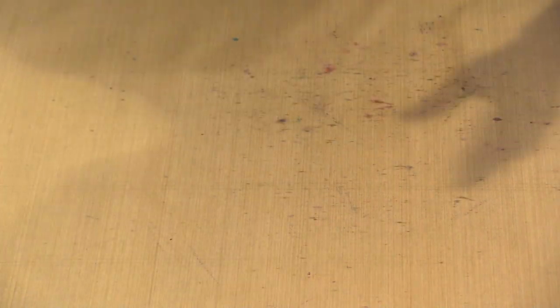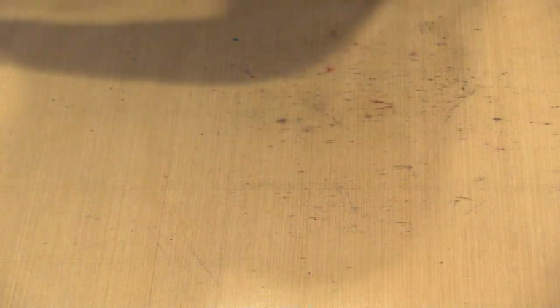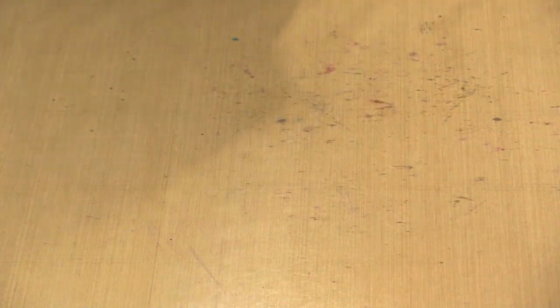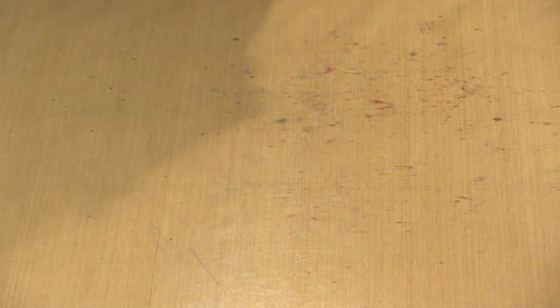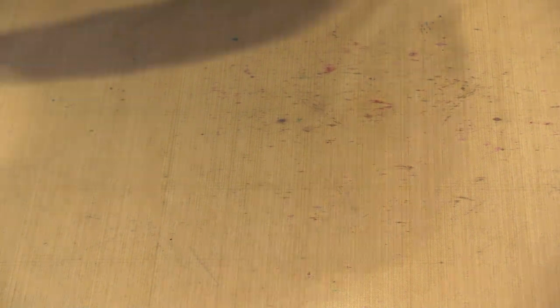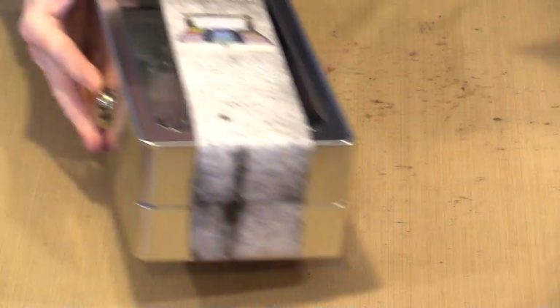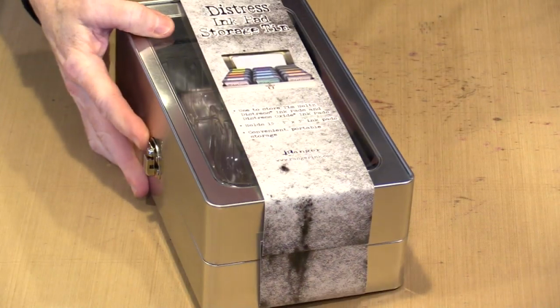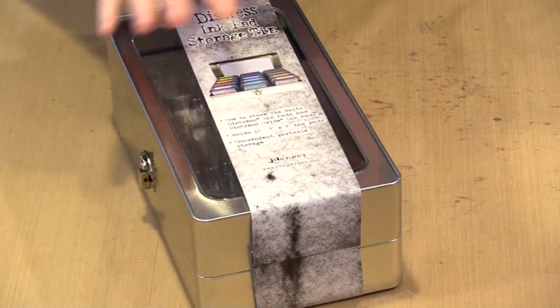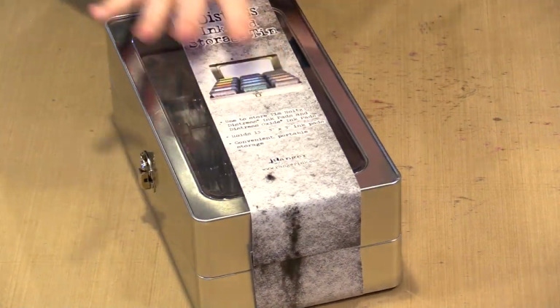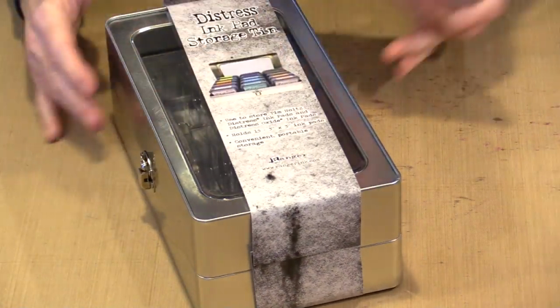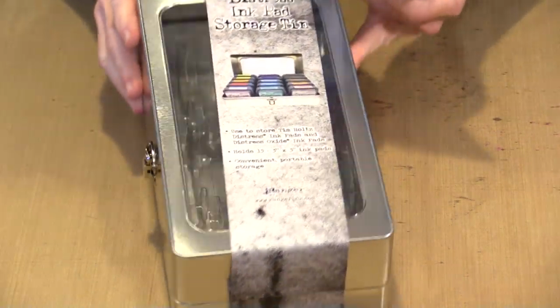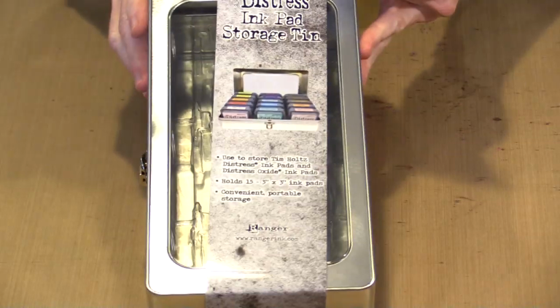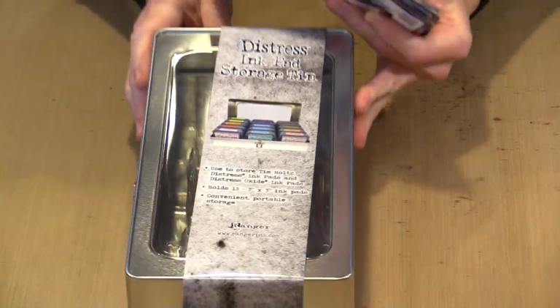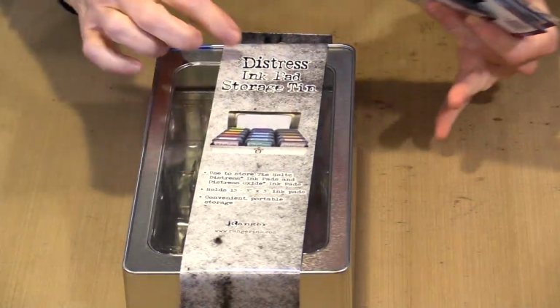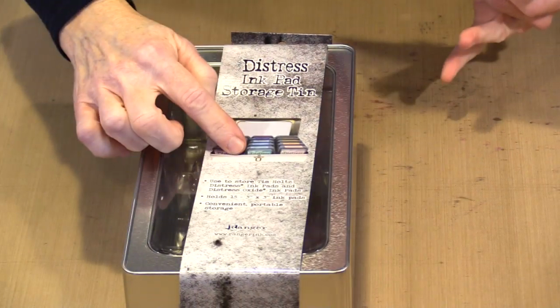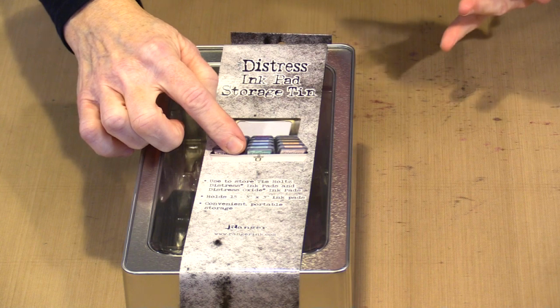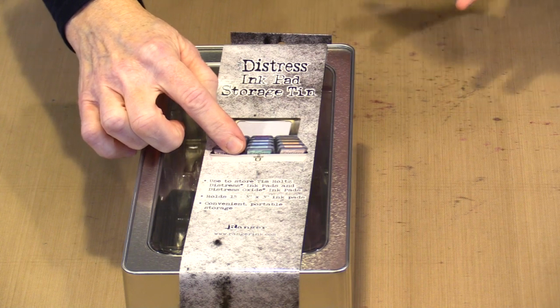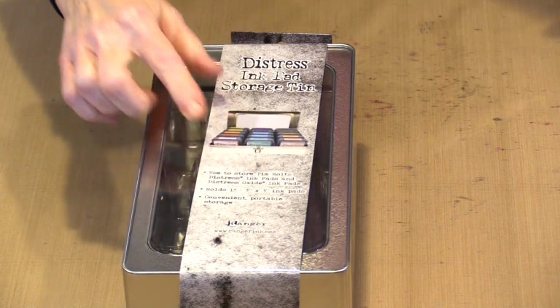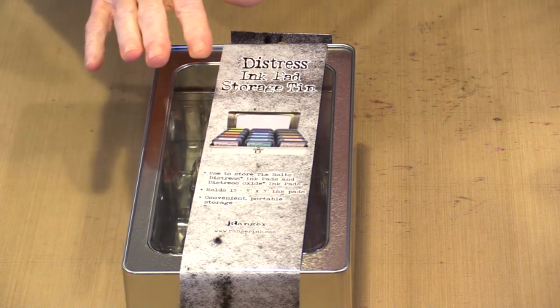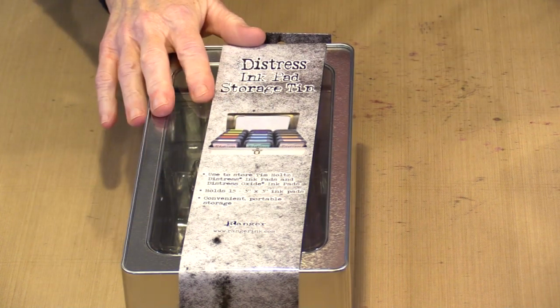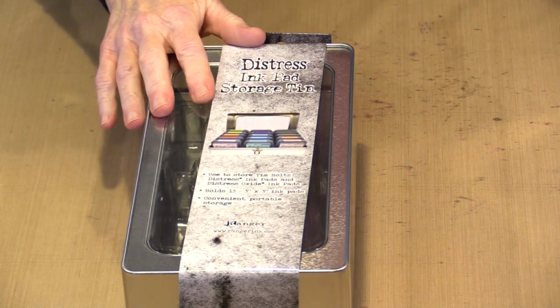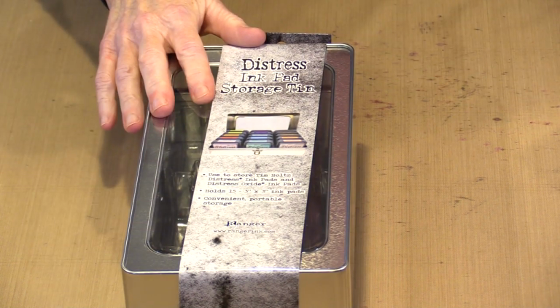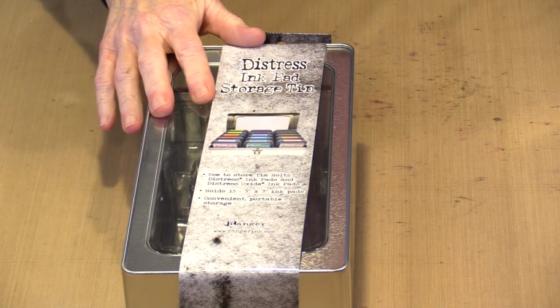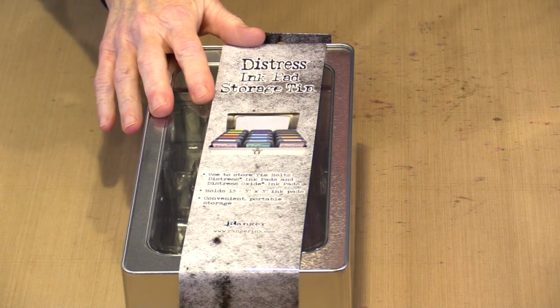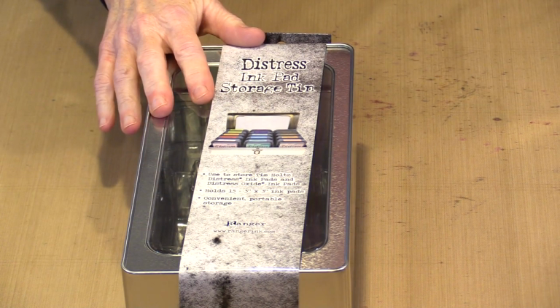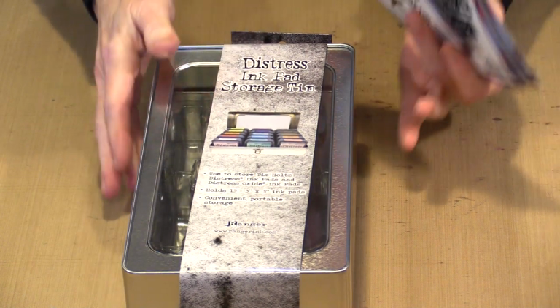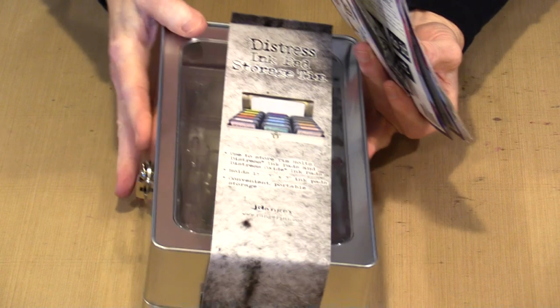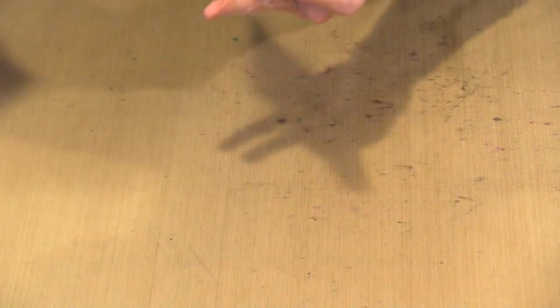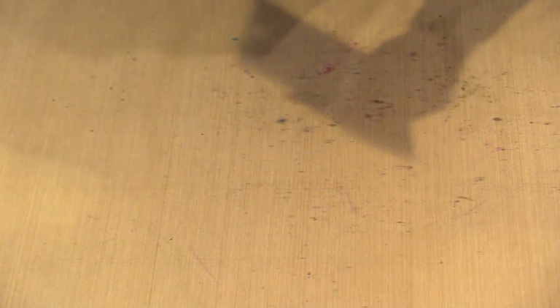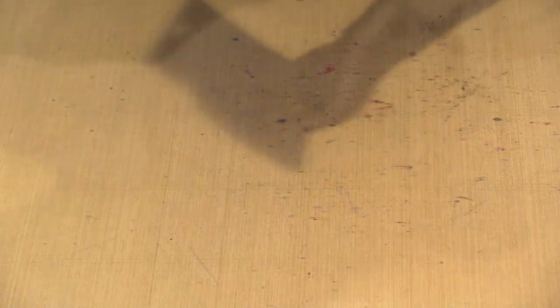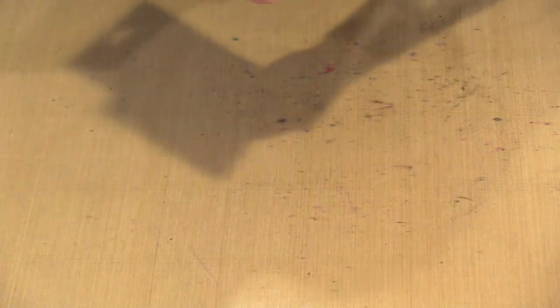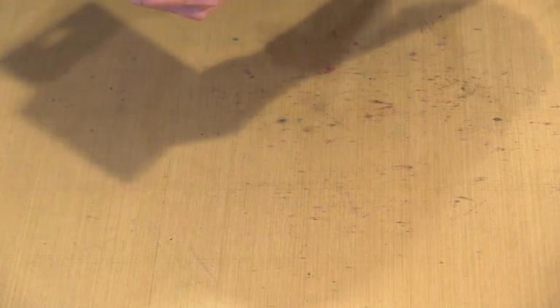Paper products! Well, while this is sitting here, let's grab this — this is the tin that fits 12 of the 3x3 pads, so that will be Tim's regular Distress ink pads as well as the Oxides. Now let's talk about paper stuff.